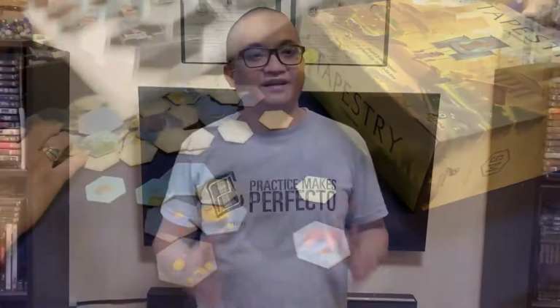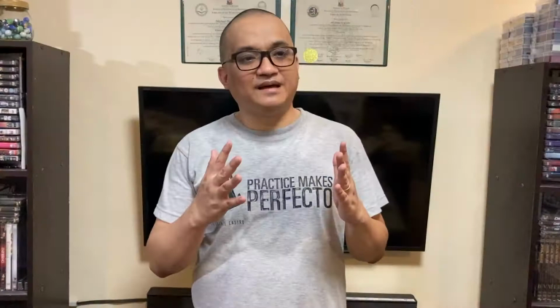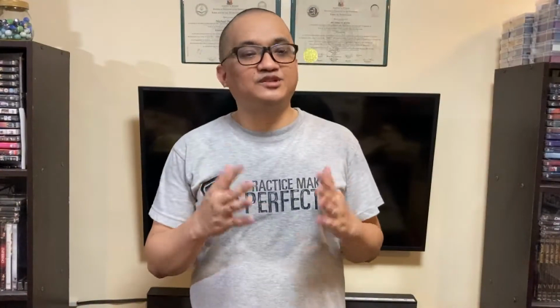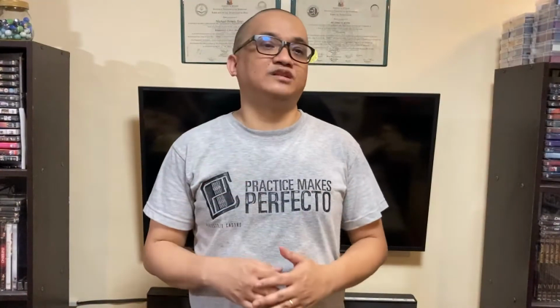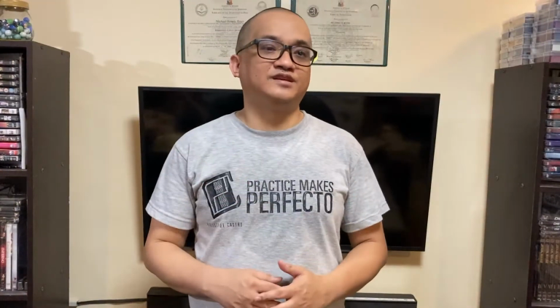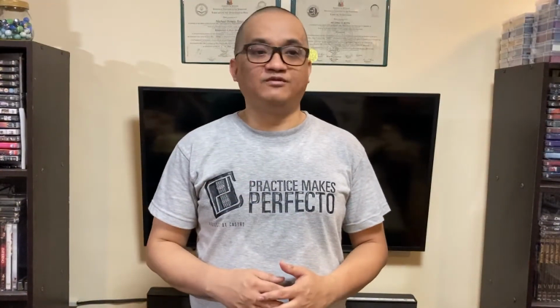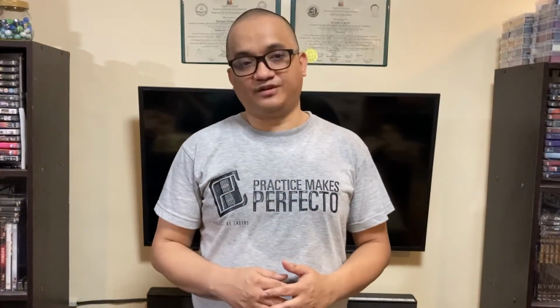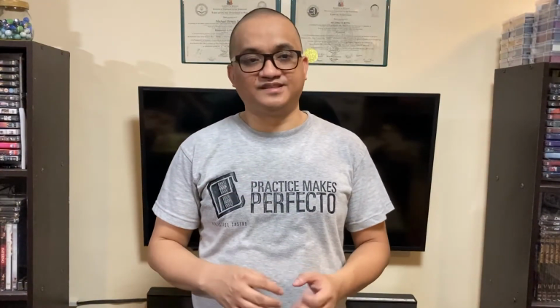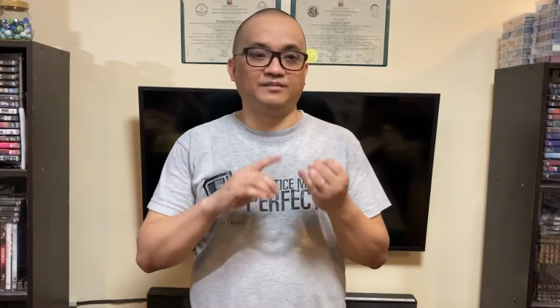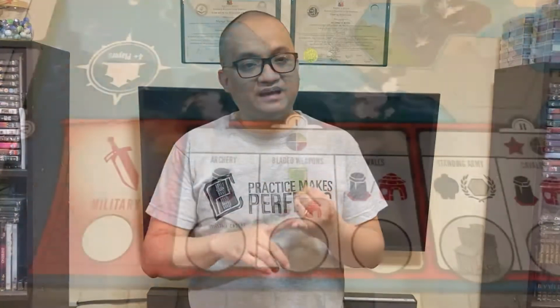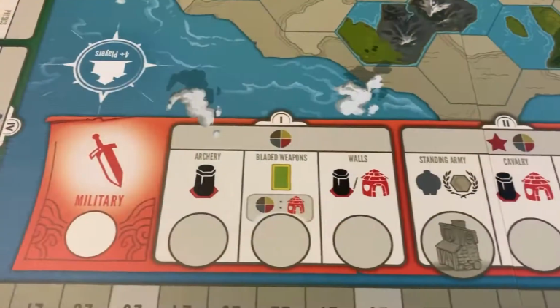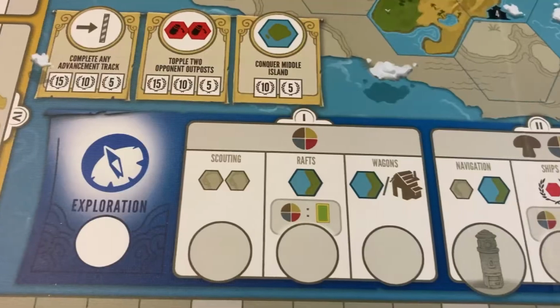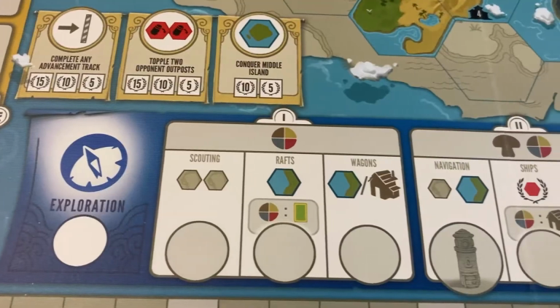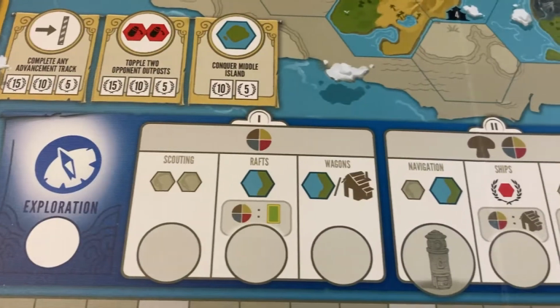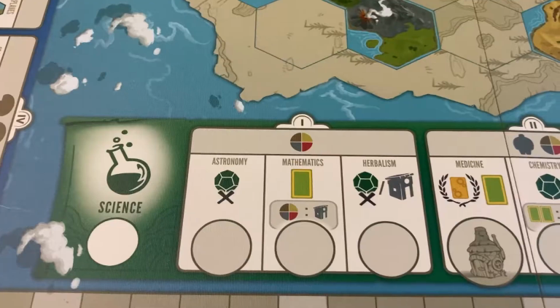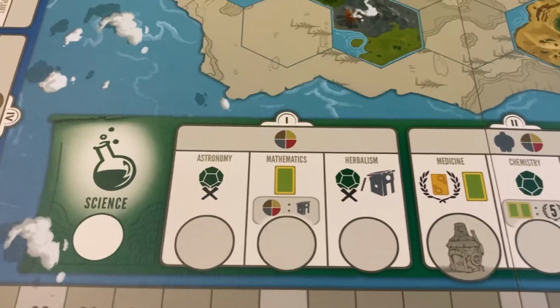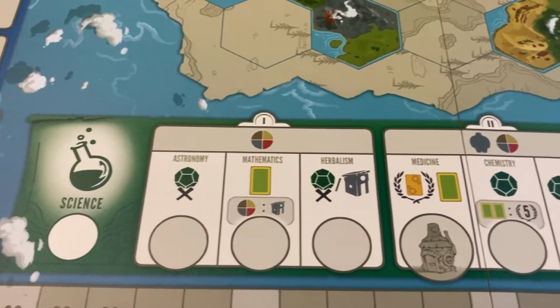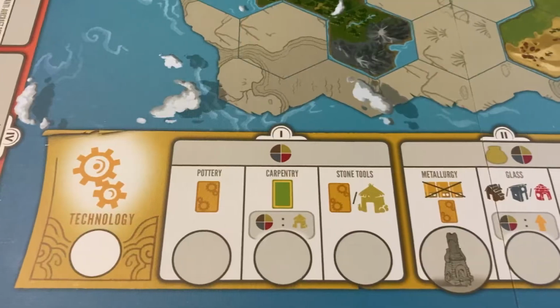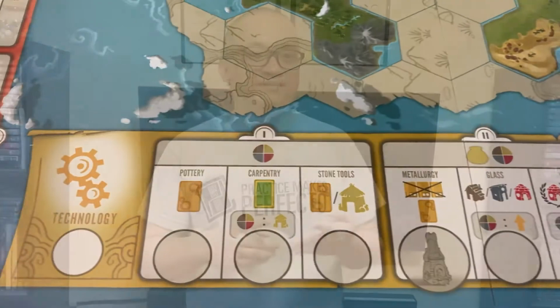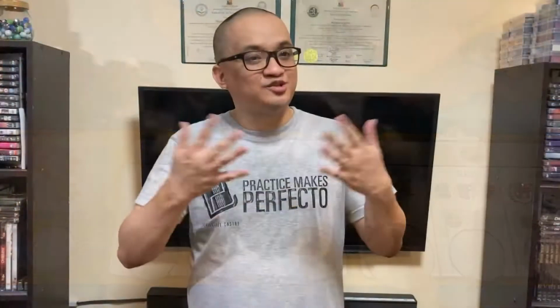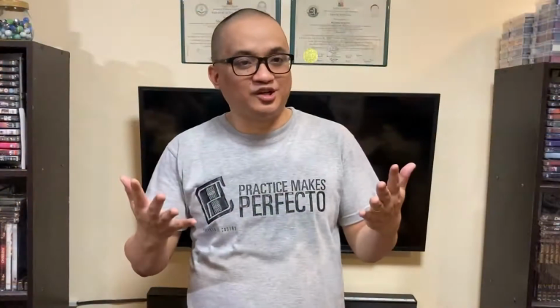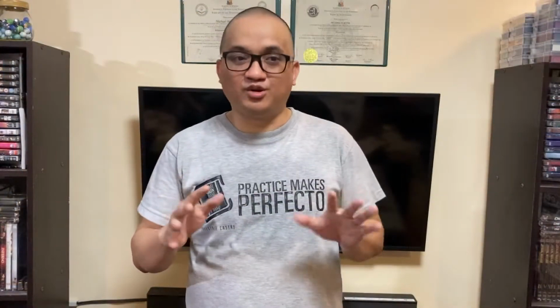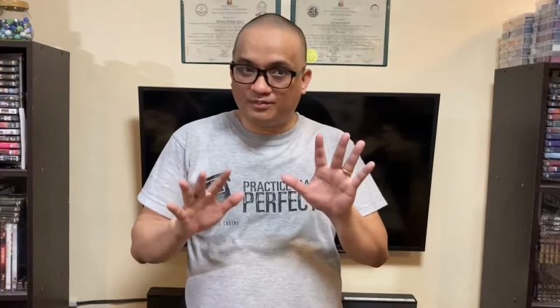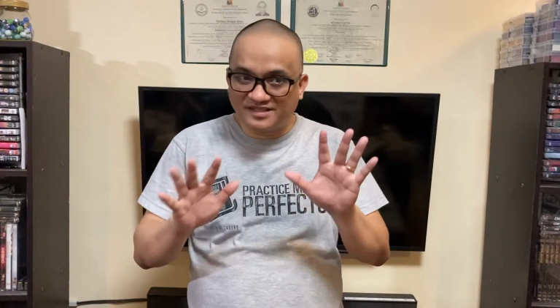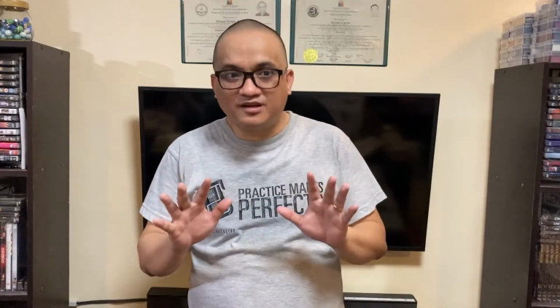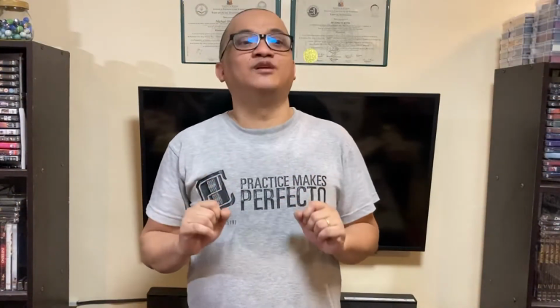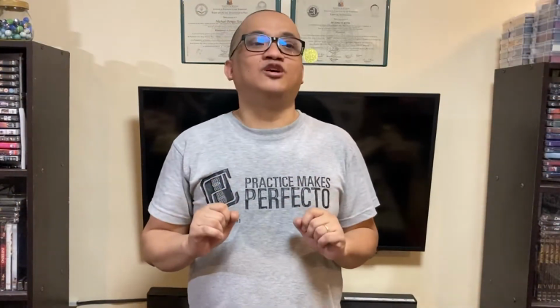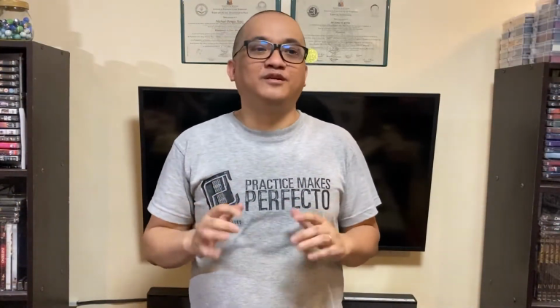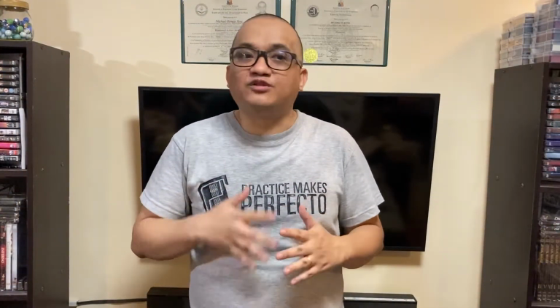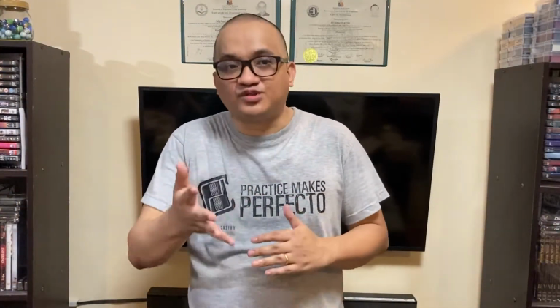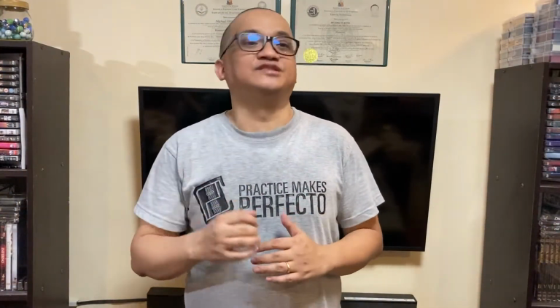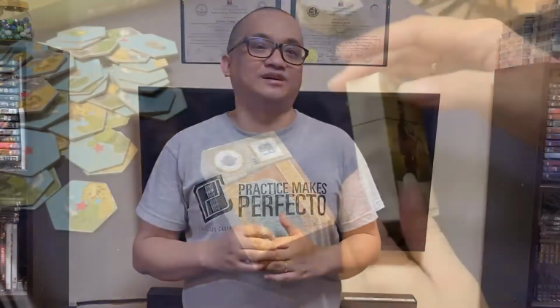In this game, you can choose to advance in one of four tracks: military, exploration, science, or technology. It's your choice whether you want to balance it a little bit, or maybe focus on a certain track.